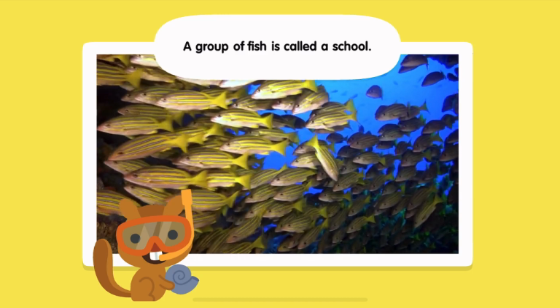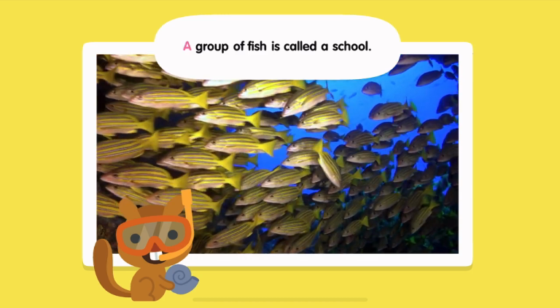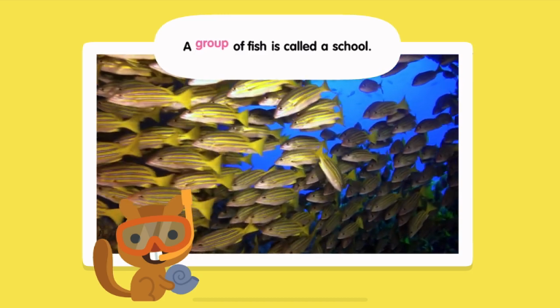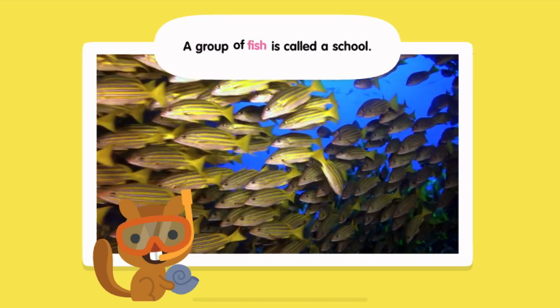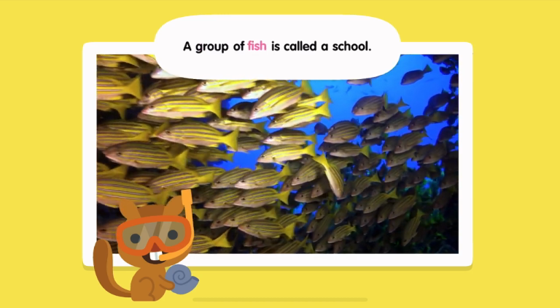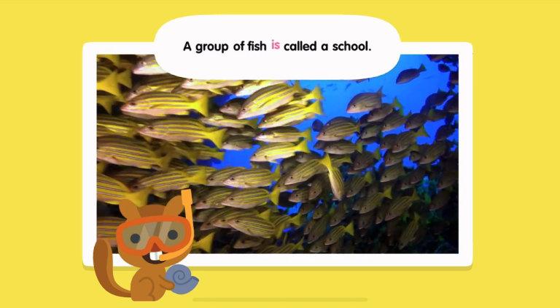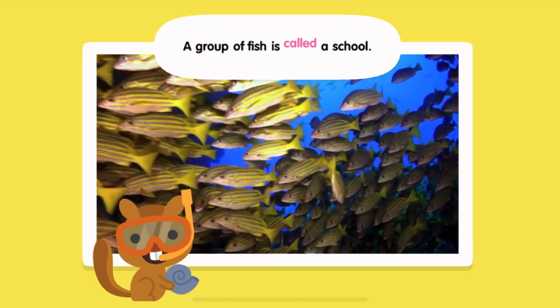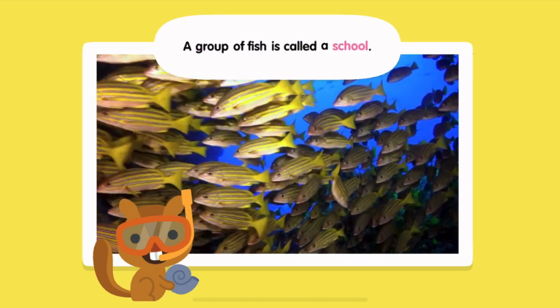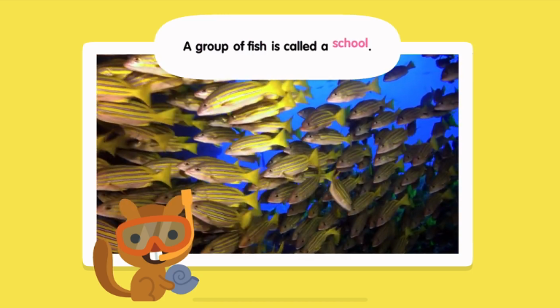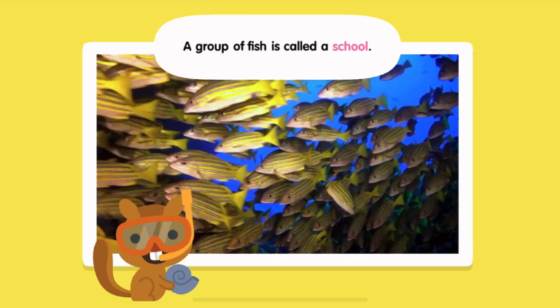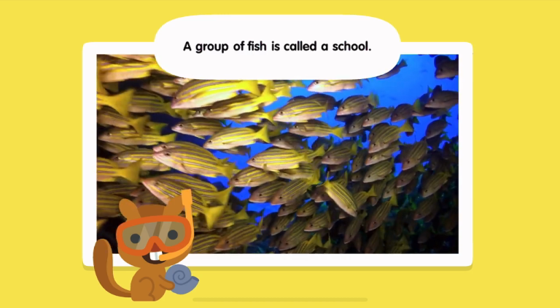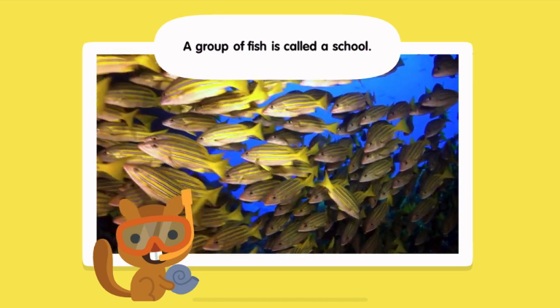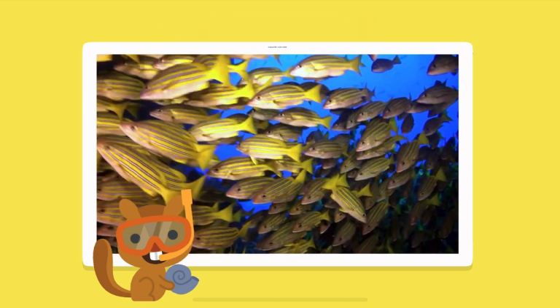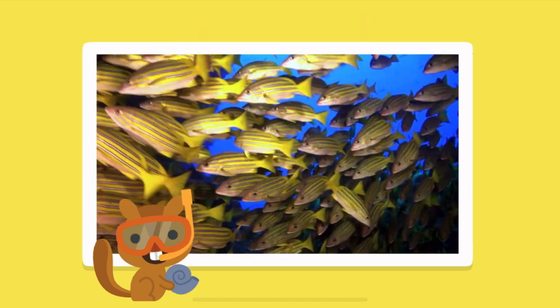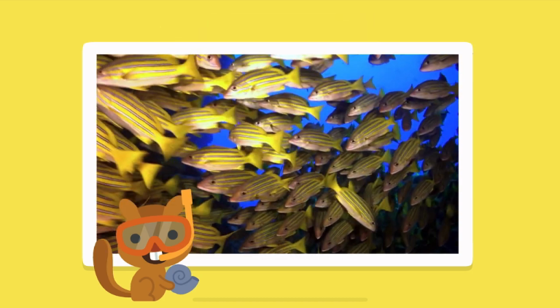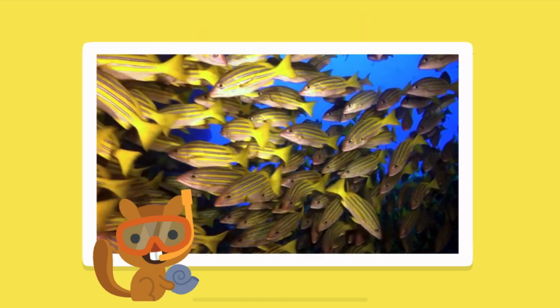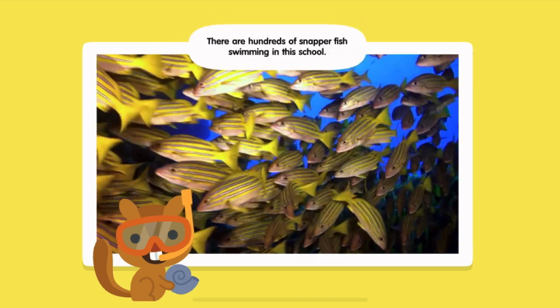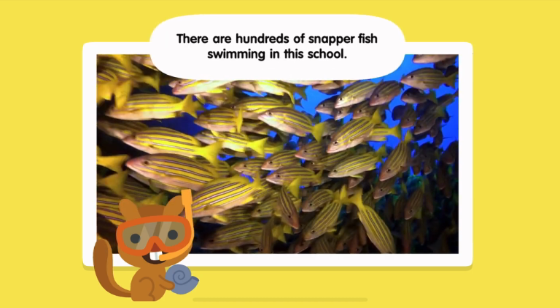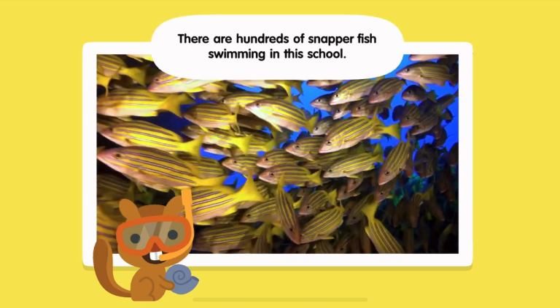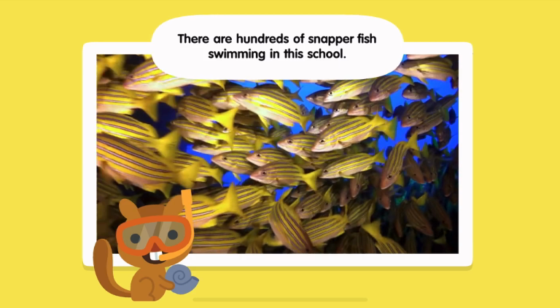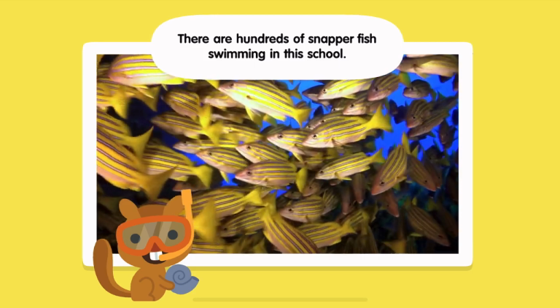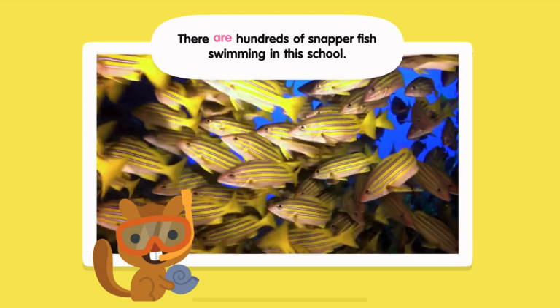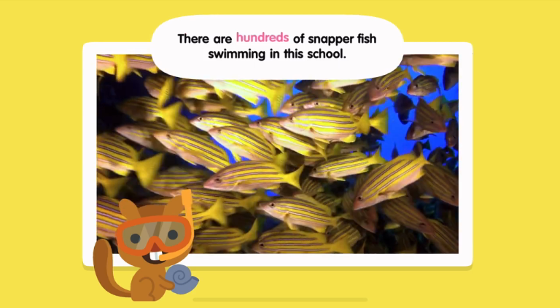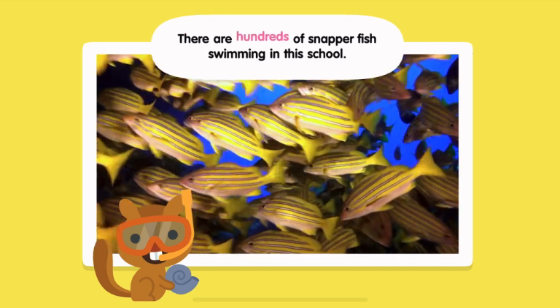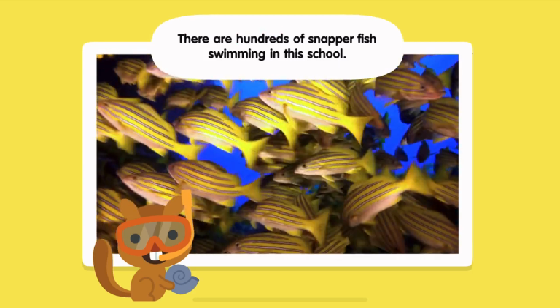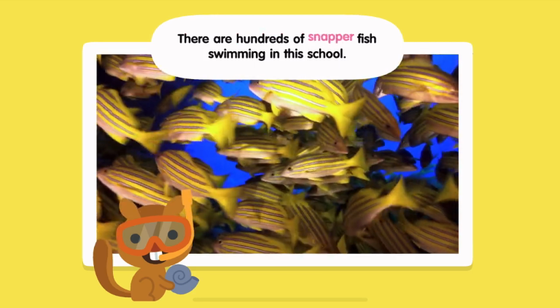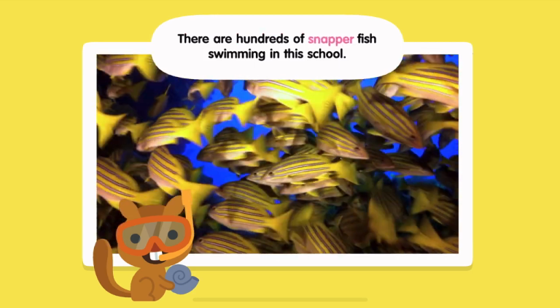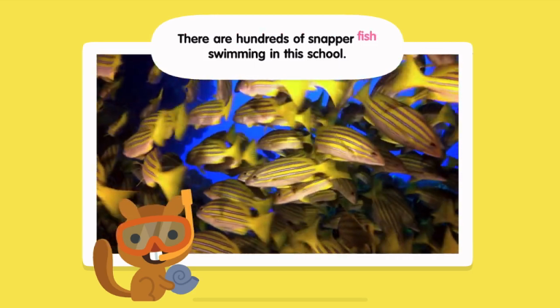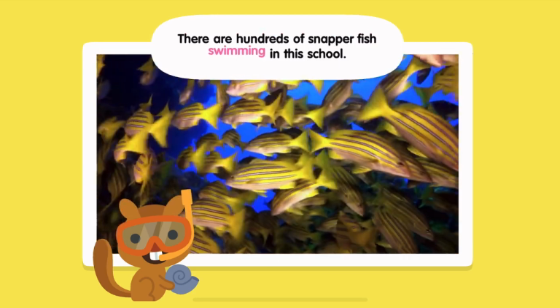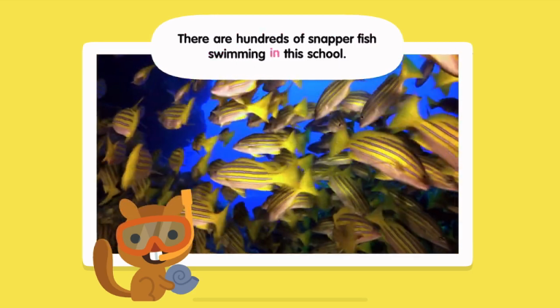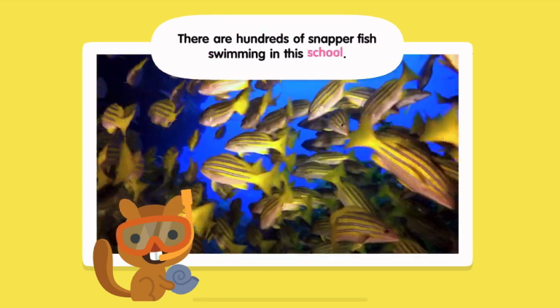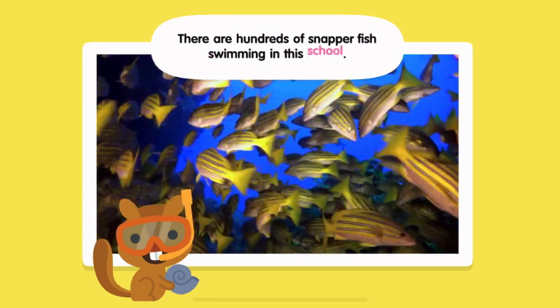A group of fish is called a school. There are hundreds of snapper fish swimming in this school.